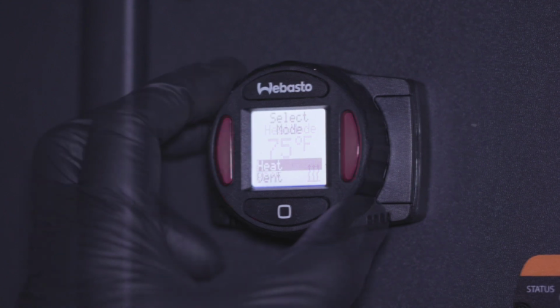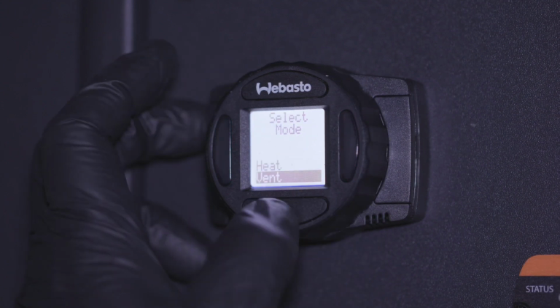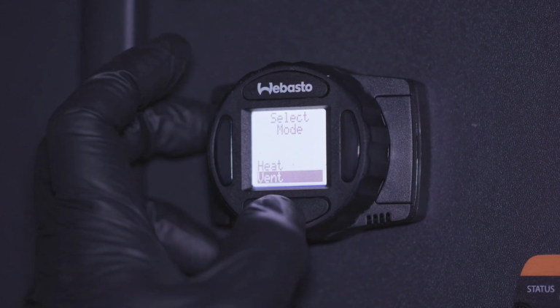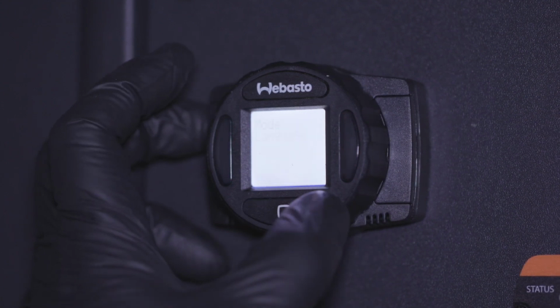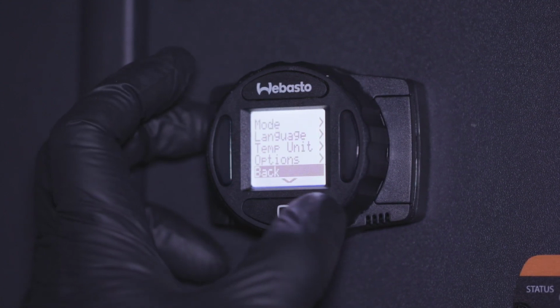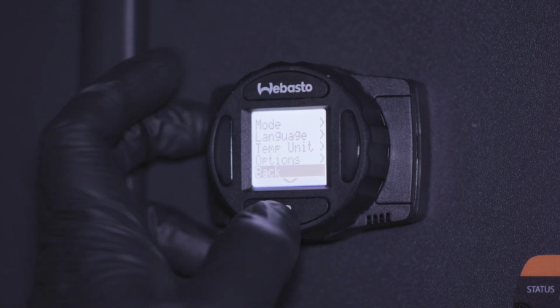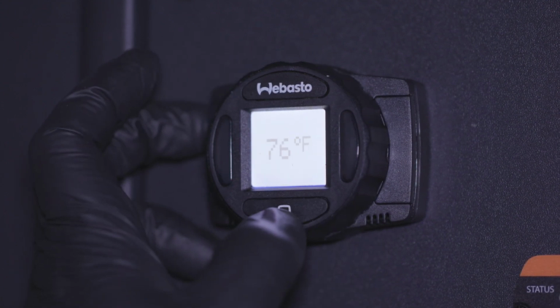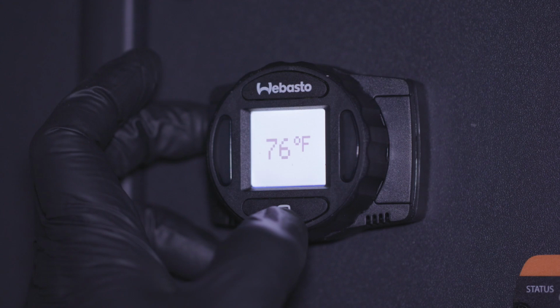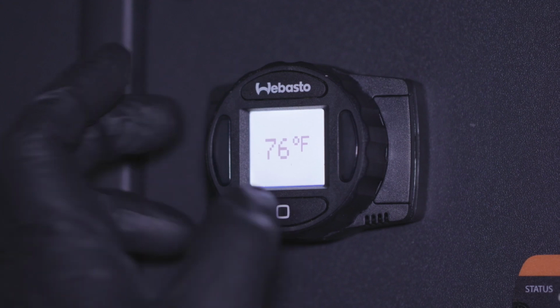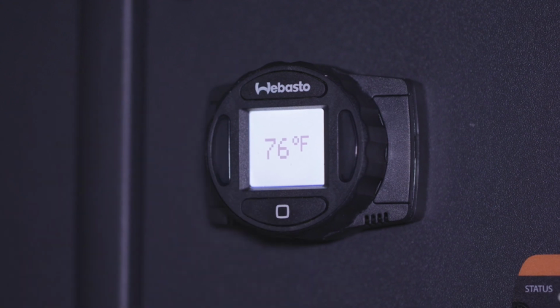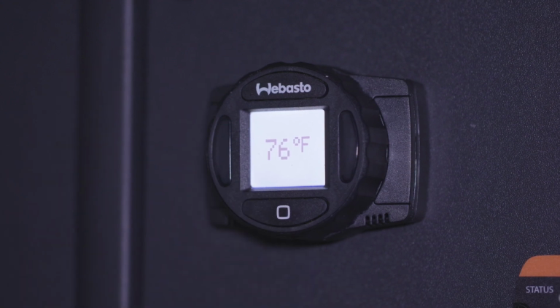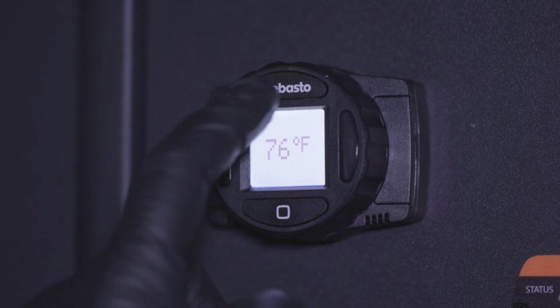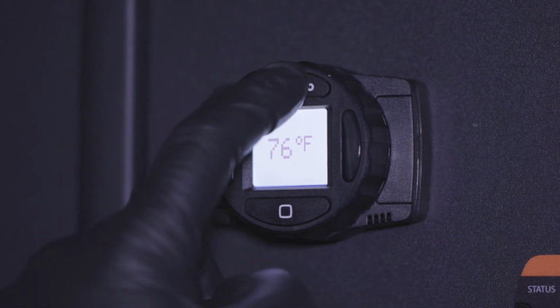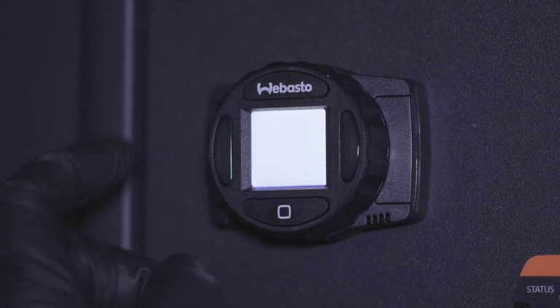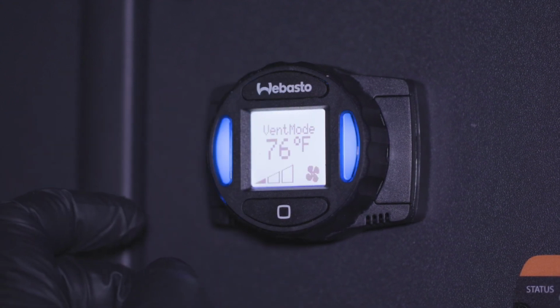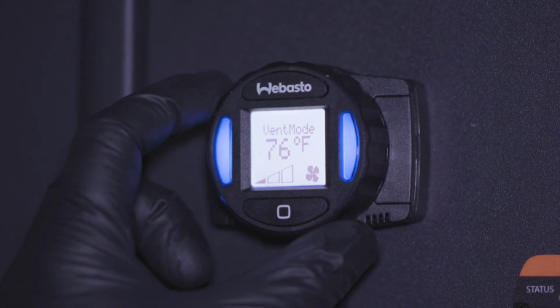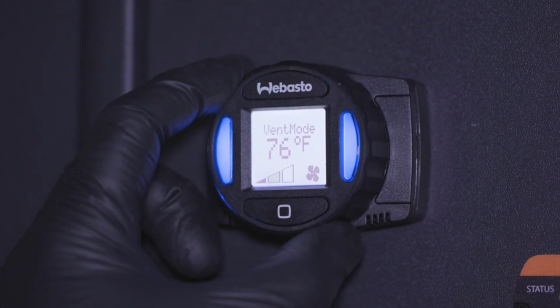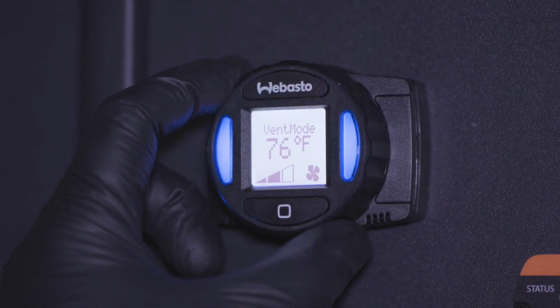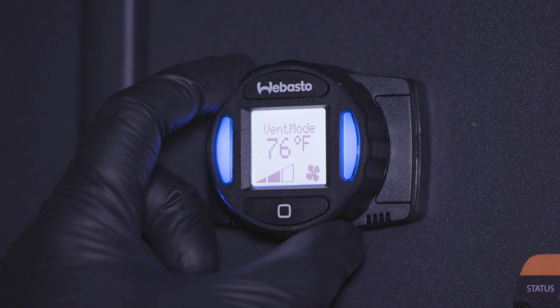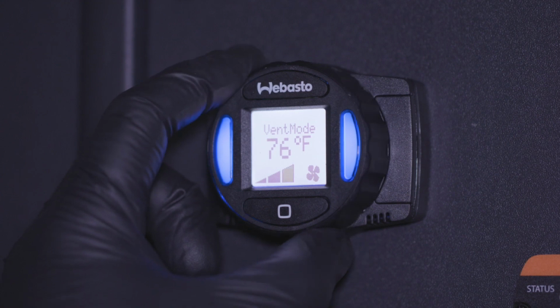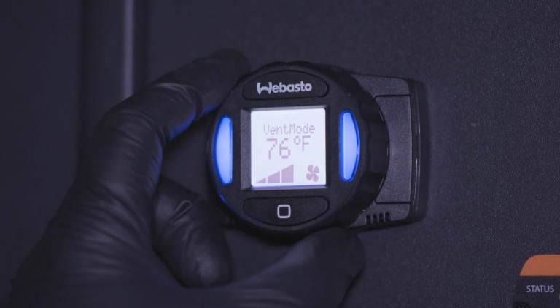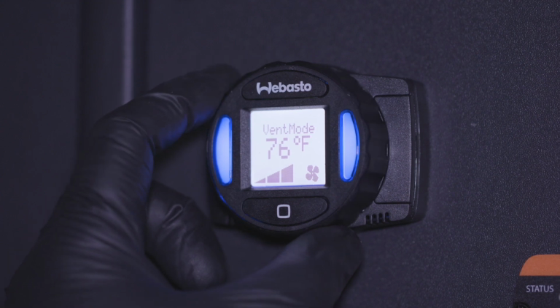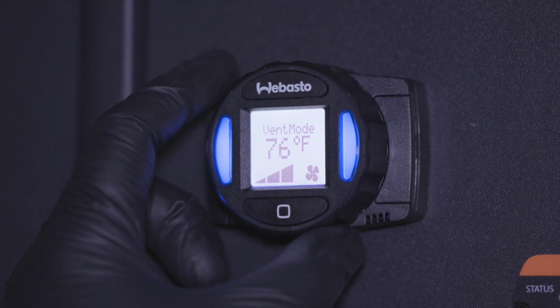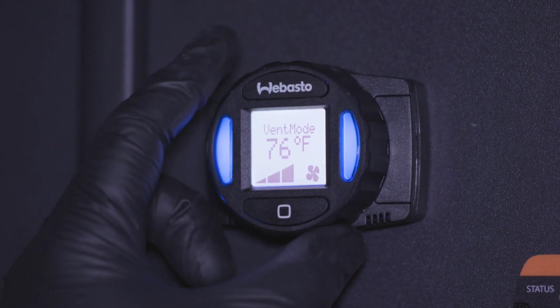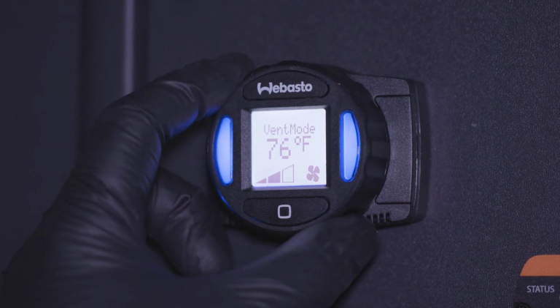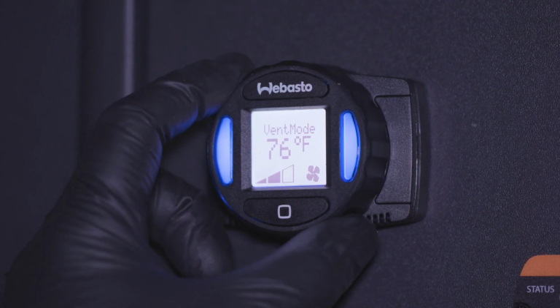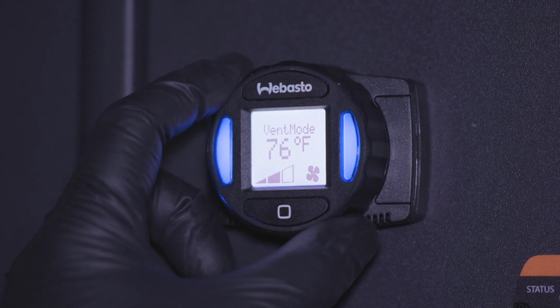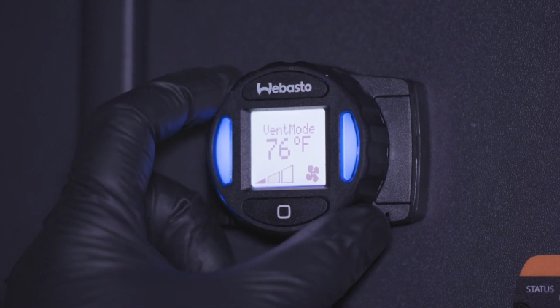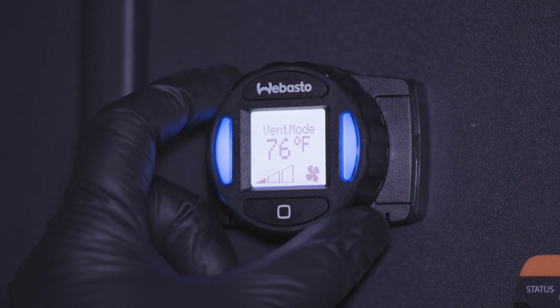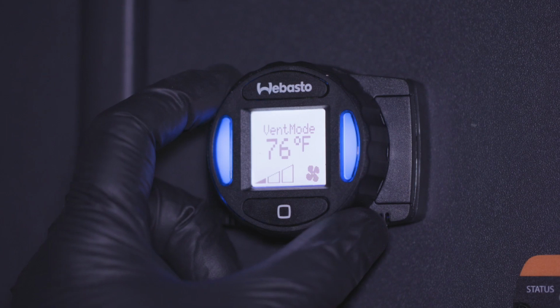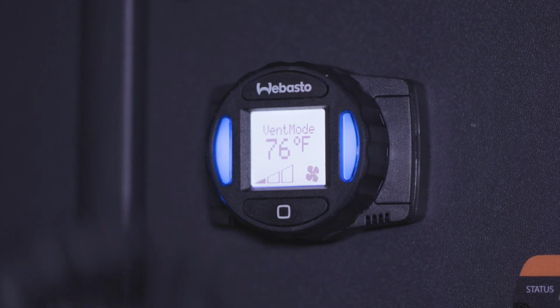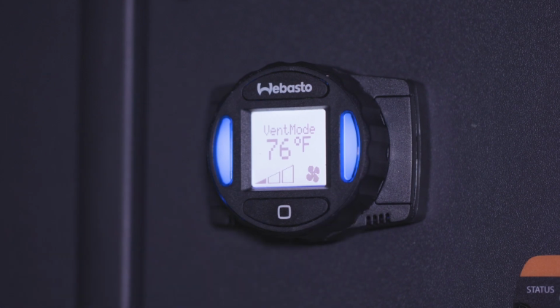While in vent mode, you can set the fan speed. Press the Webasto button from the main screen so the blue indicator lights turn on. Use the dial to increase or decrease power. There are three speed settings shown in the bottom left of the screen.